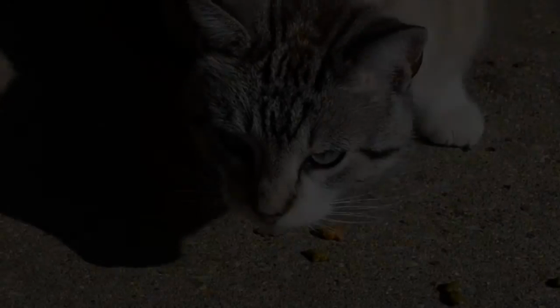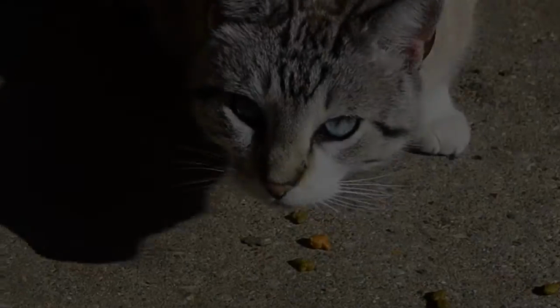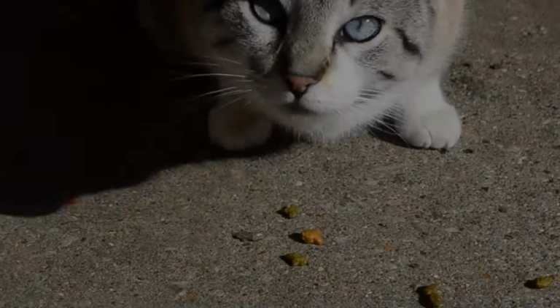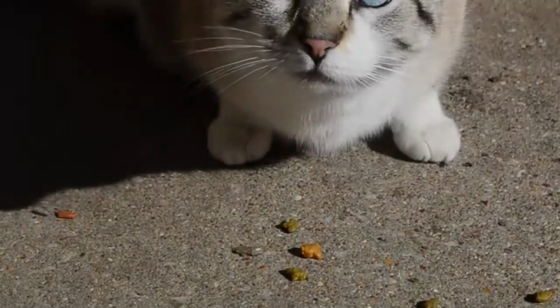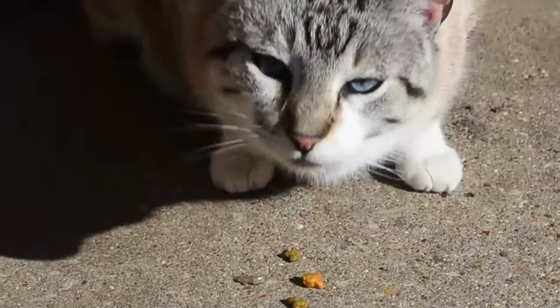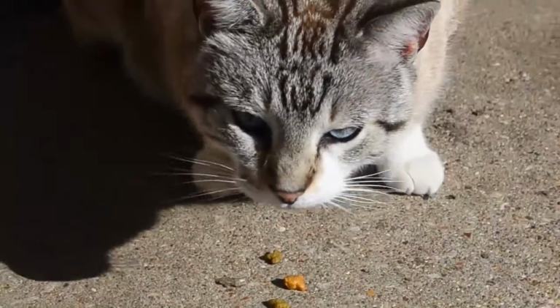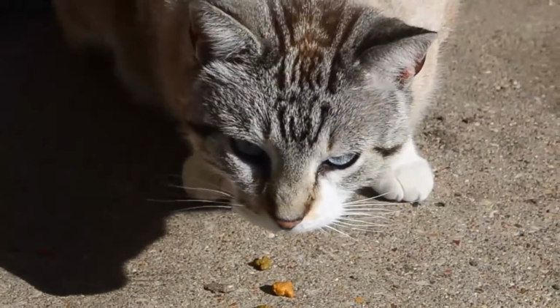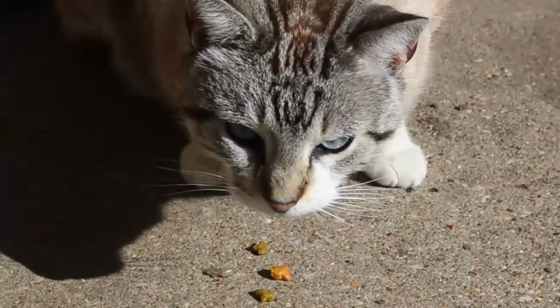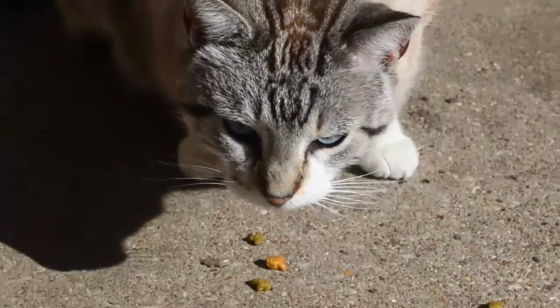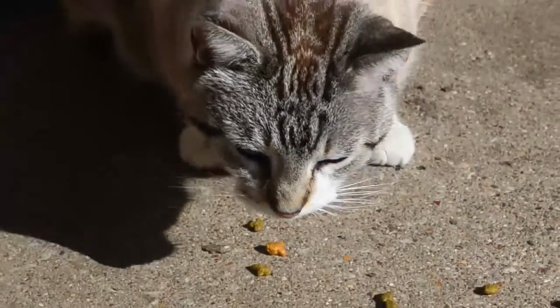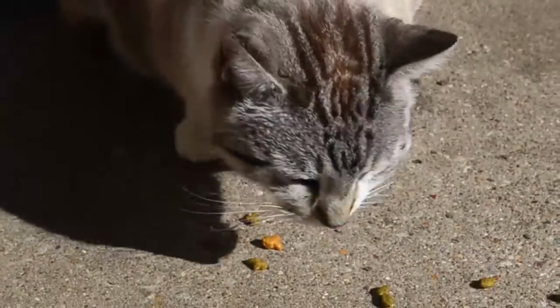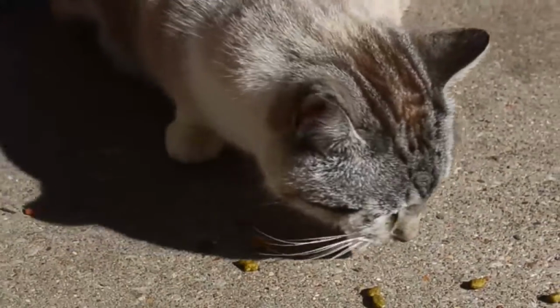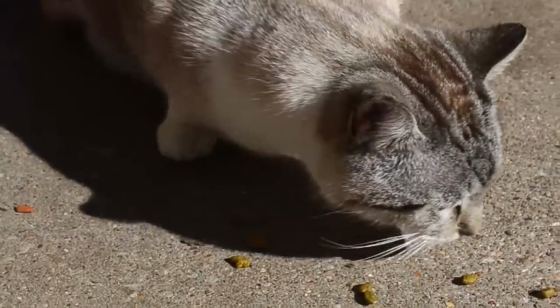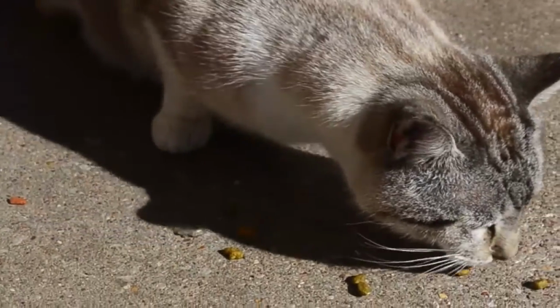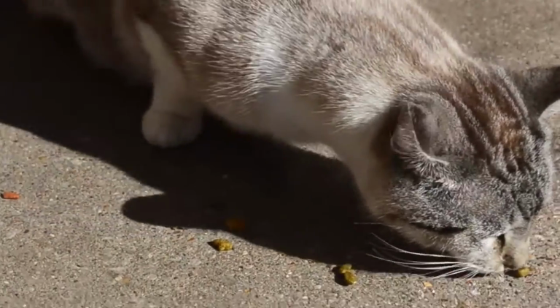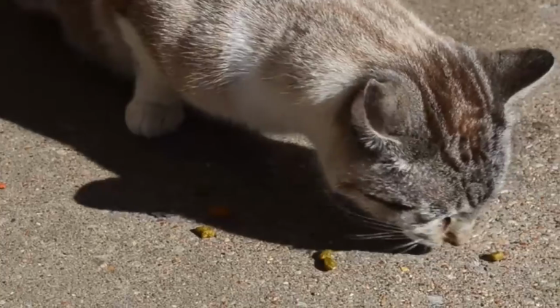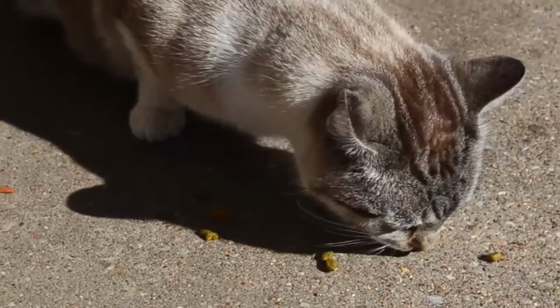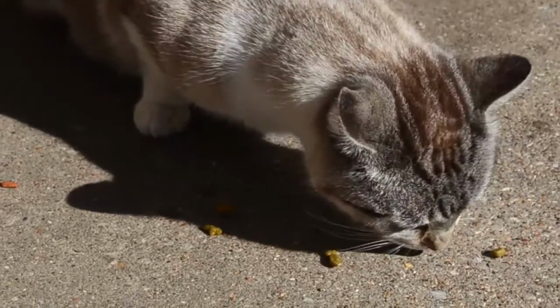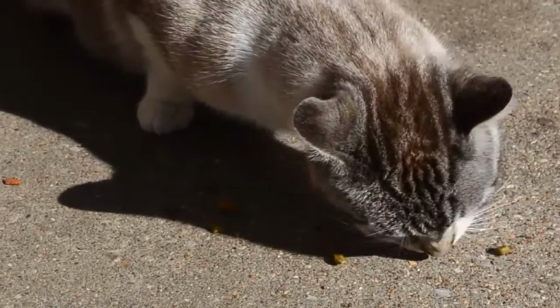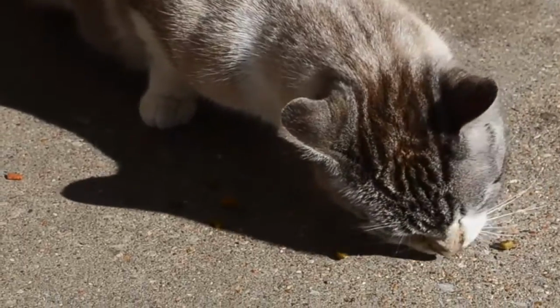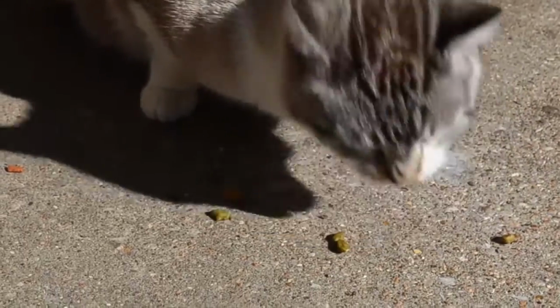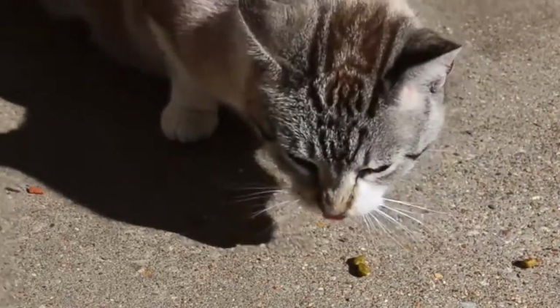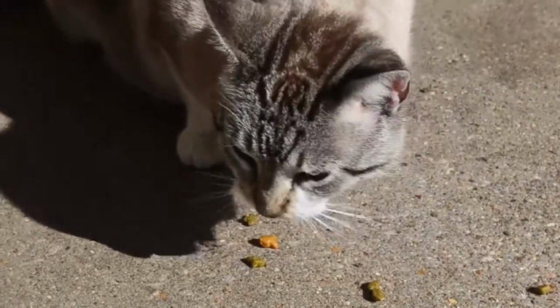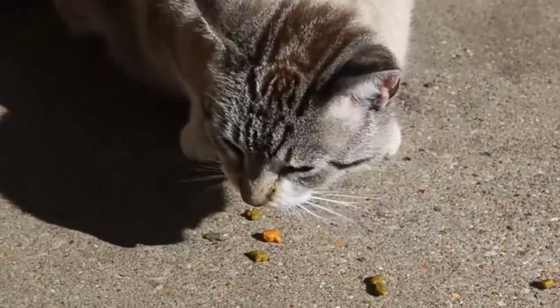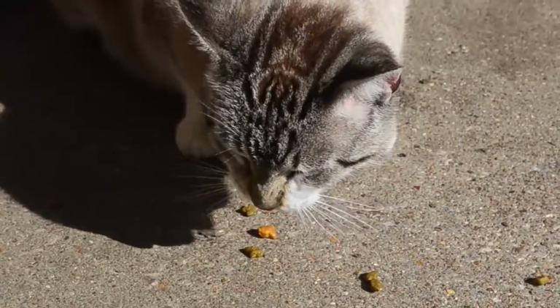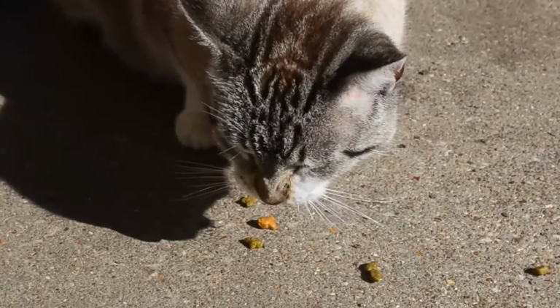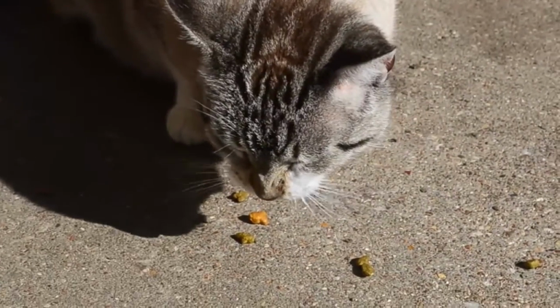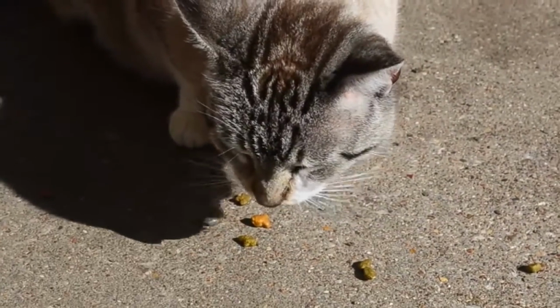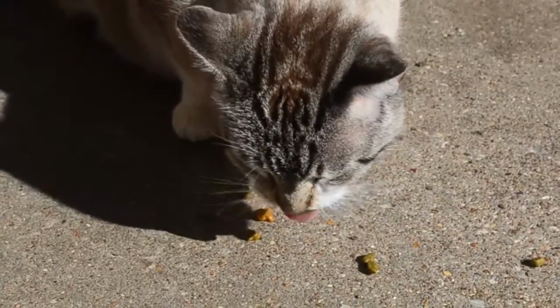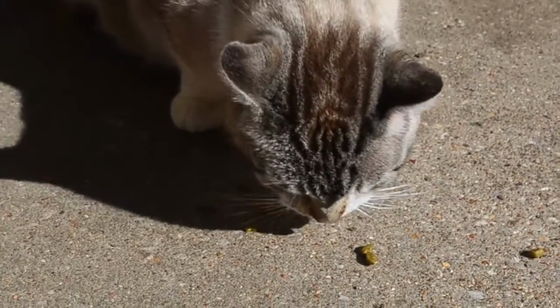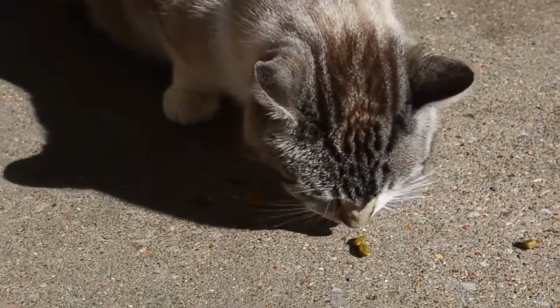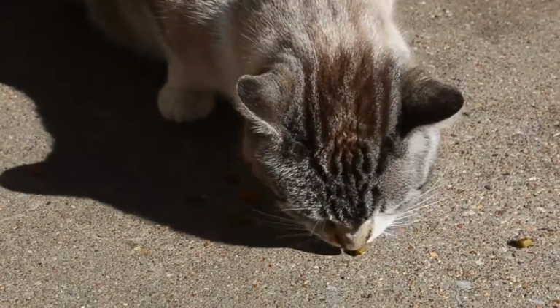In this series our first fish will be the catfish. Wondering how it got its name? A catfish's barbels look very similar to that of a cat's whiskers.